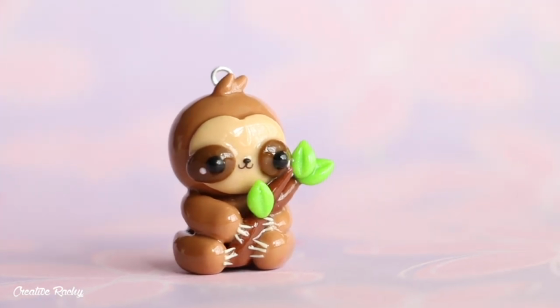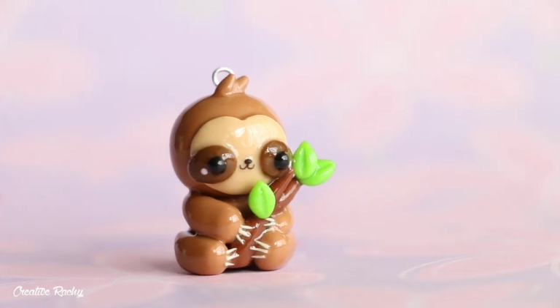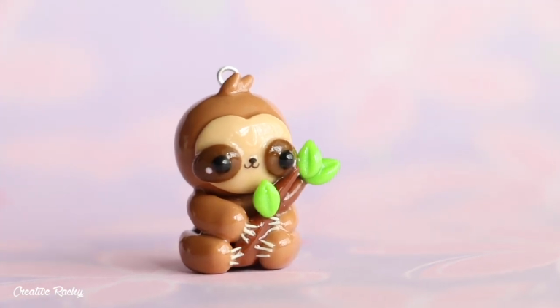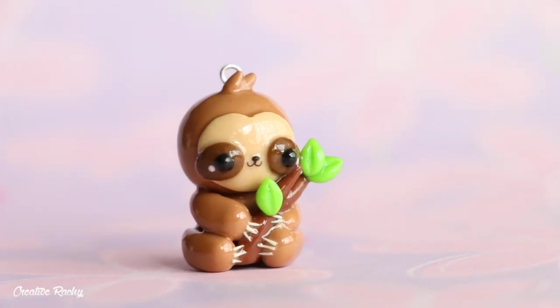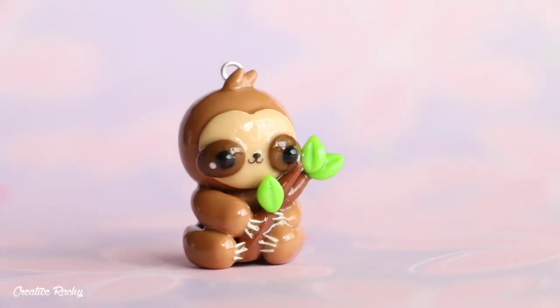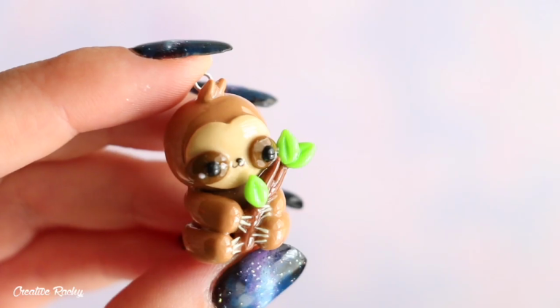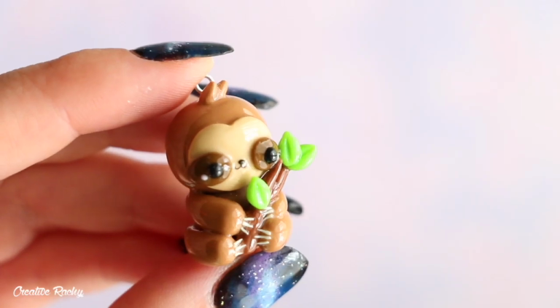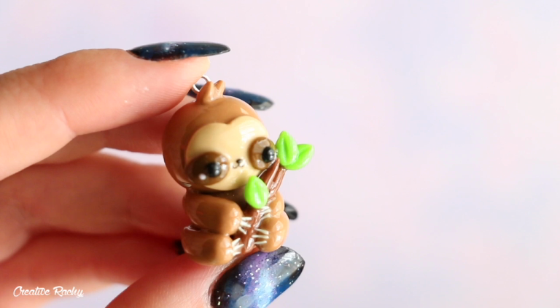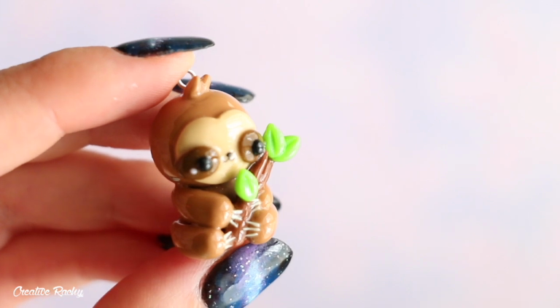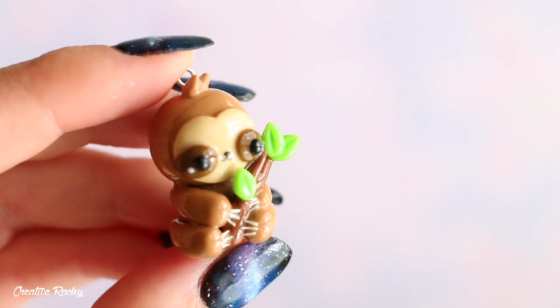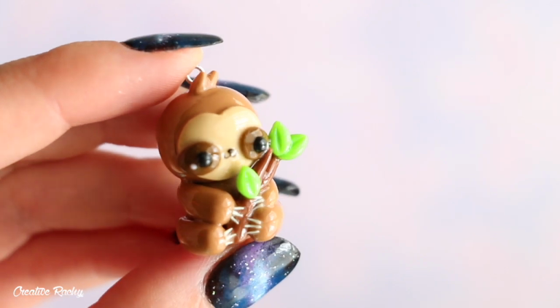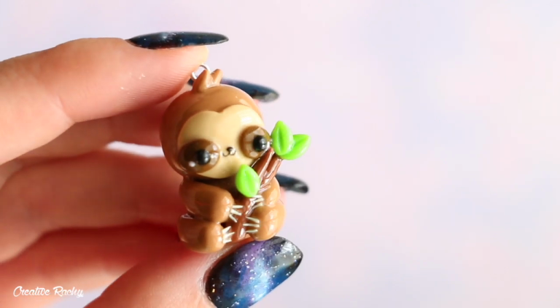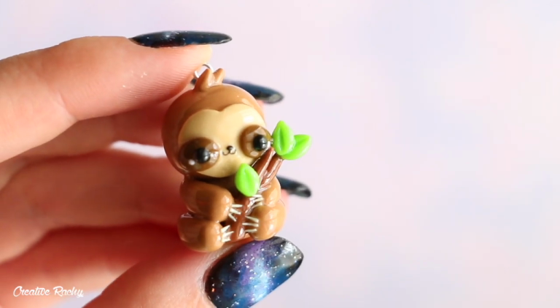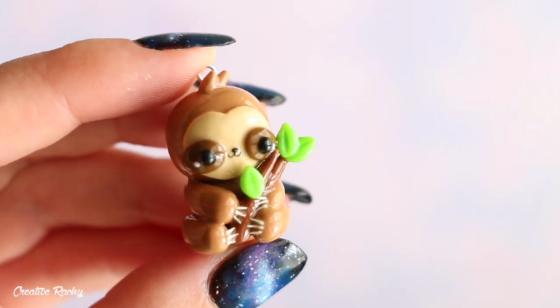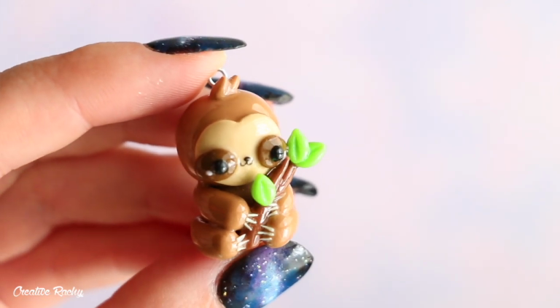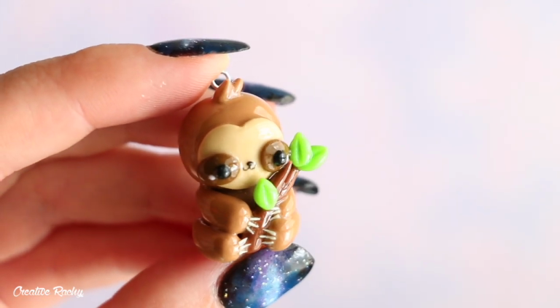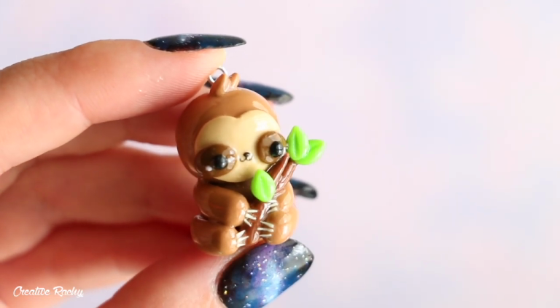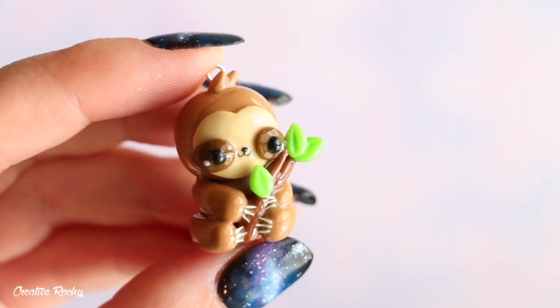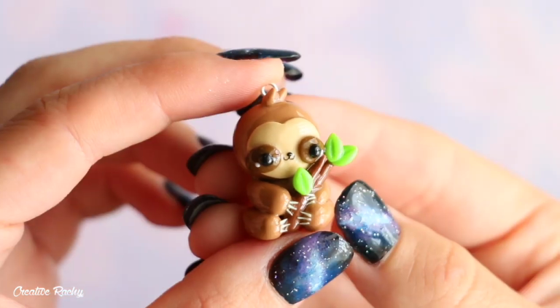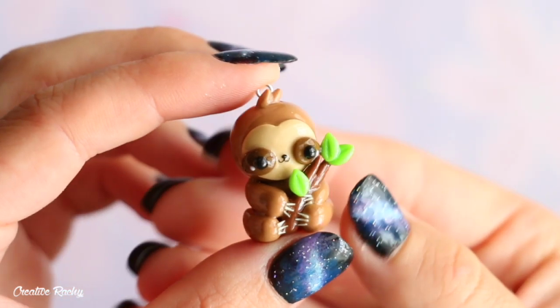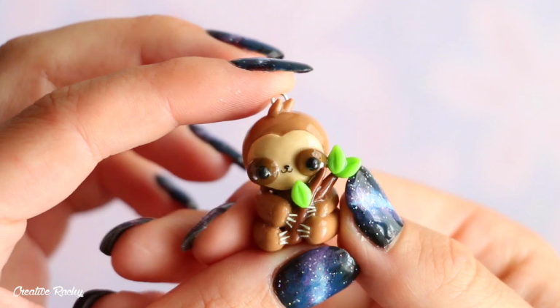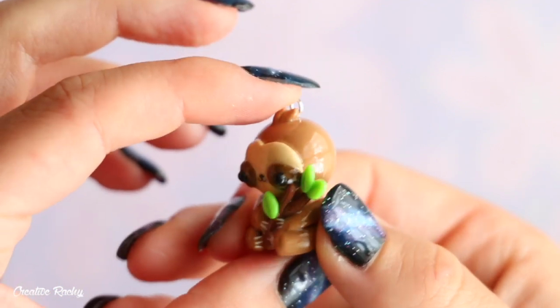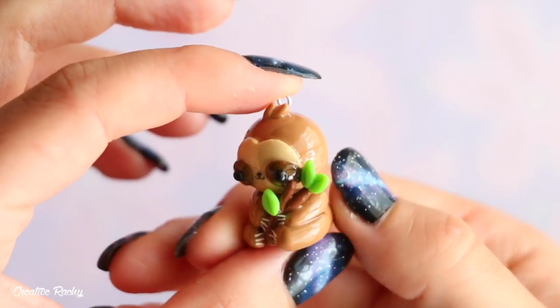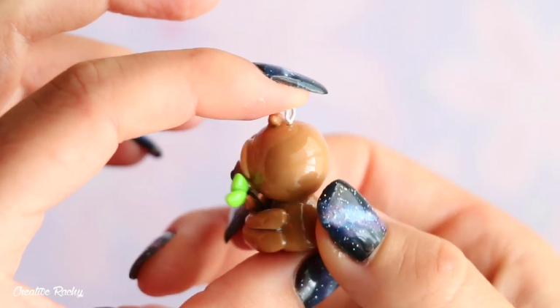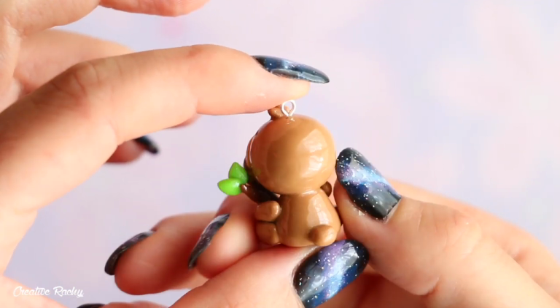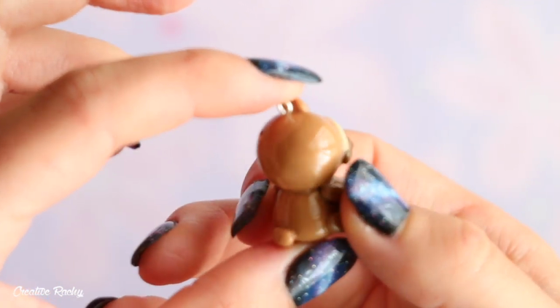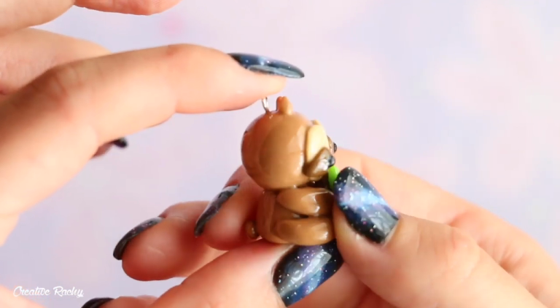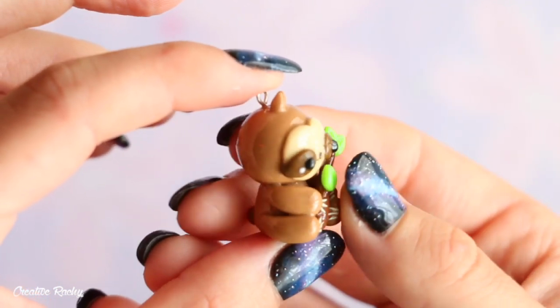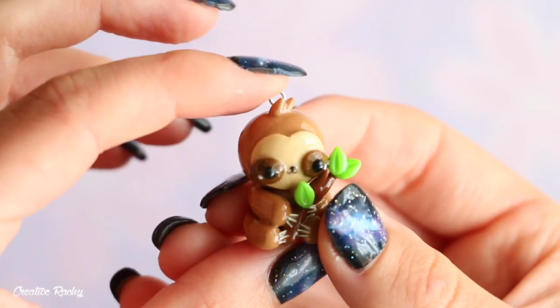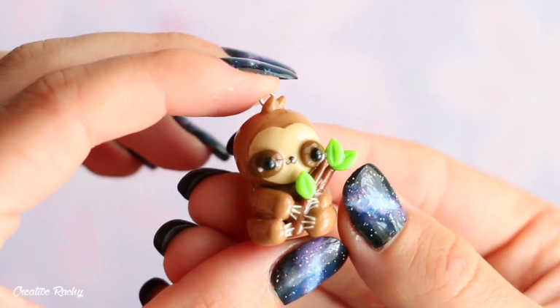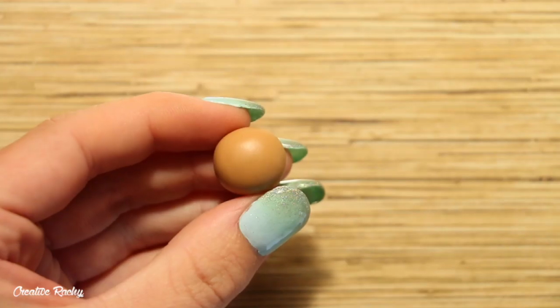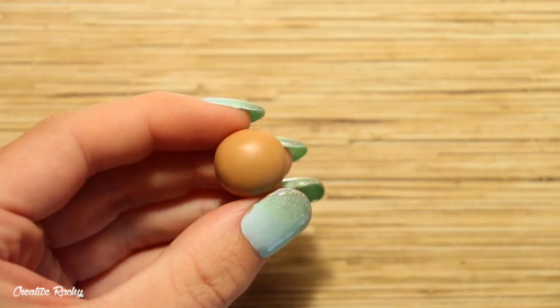Hi everyone, it's Rachel and in this video I'm going to be showing you how to make a kawaii sloth using polymer clay. I think this is probably one of my favorite charms I've made. So I hope you enjoy the video and let's get started.